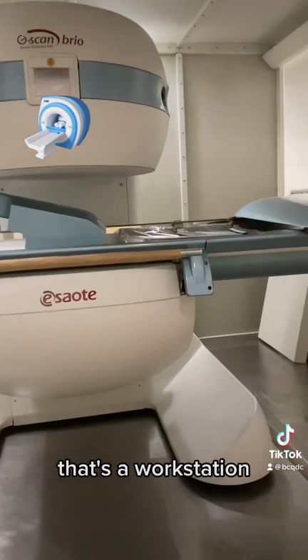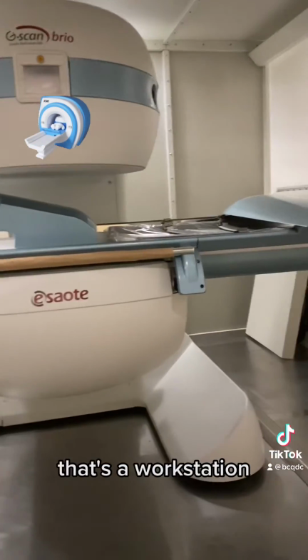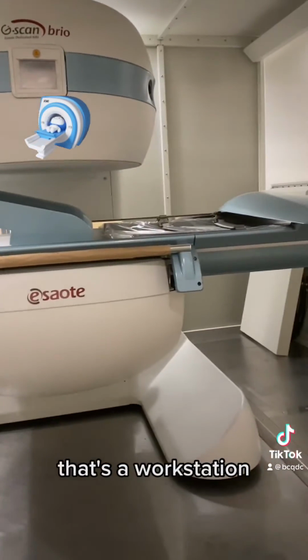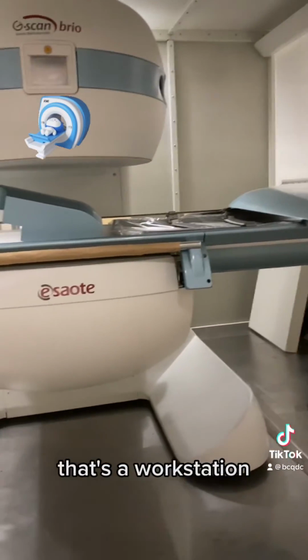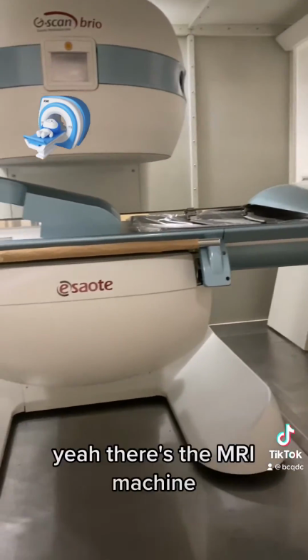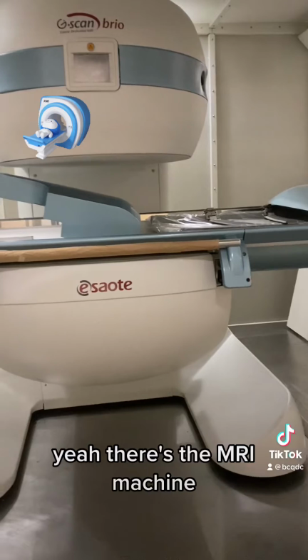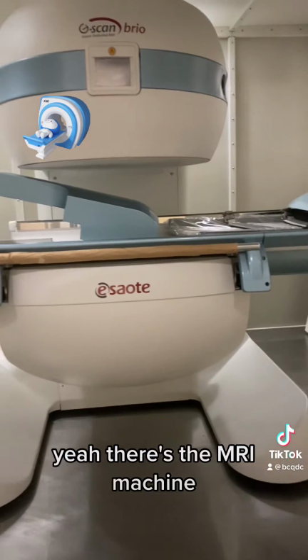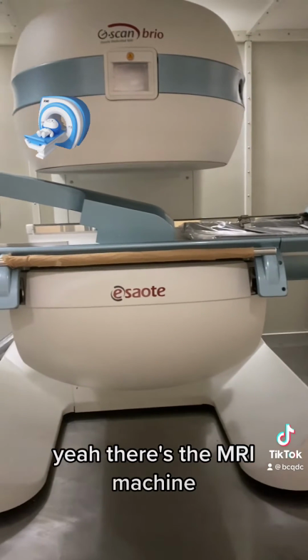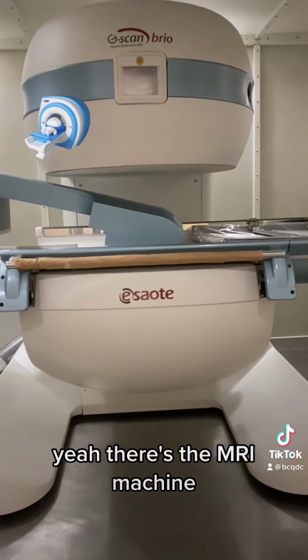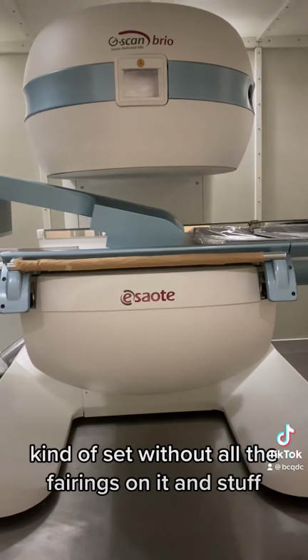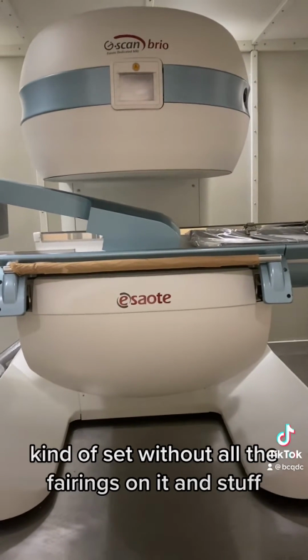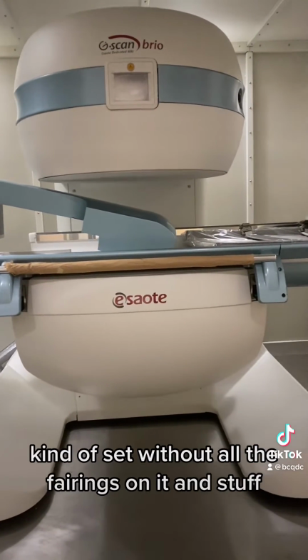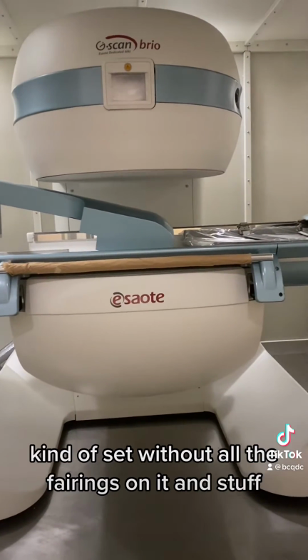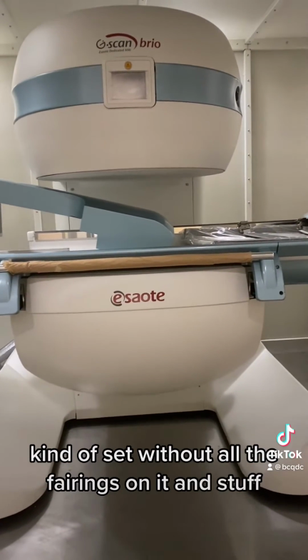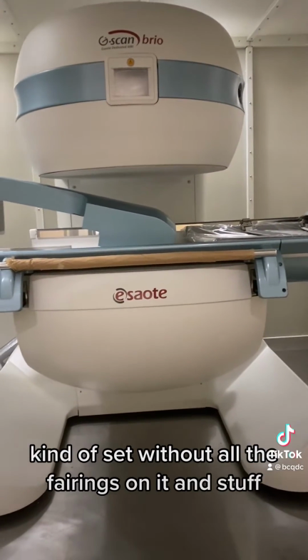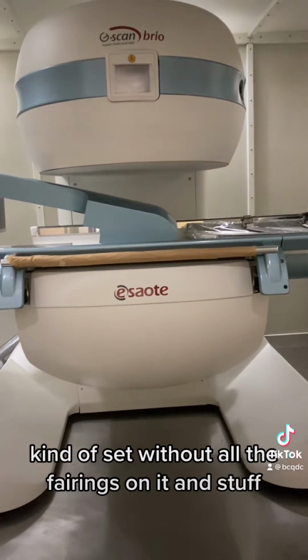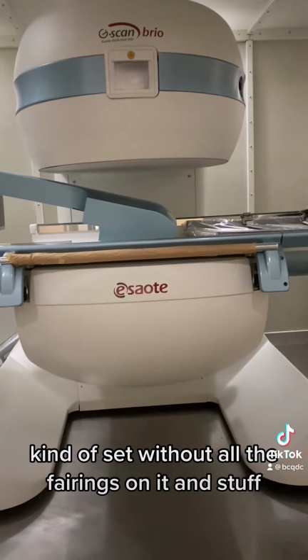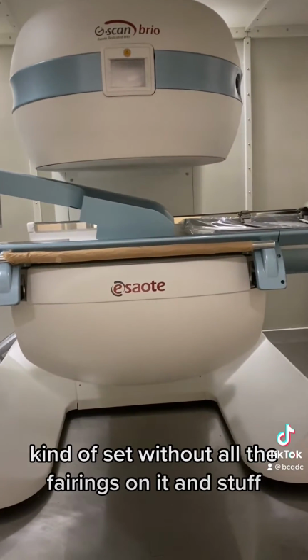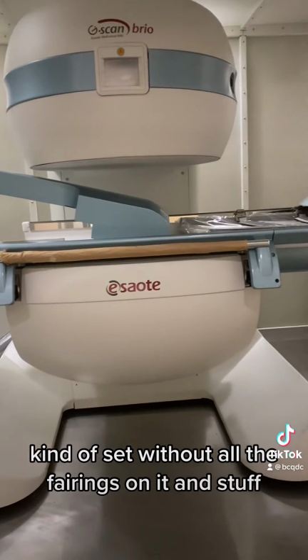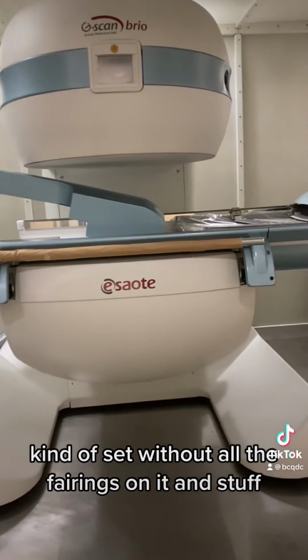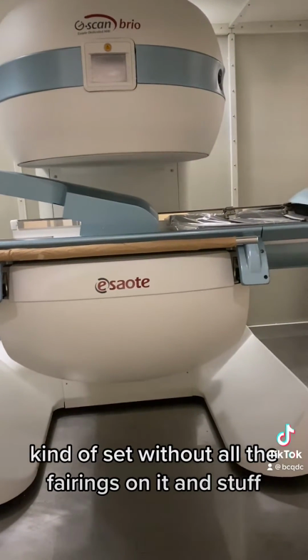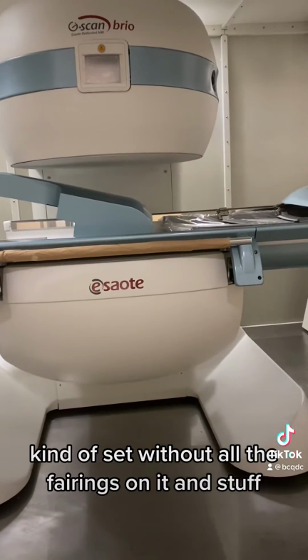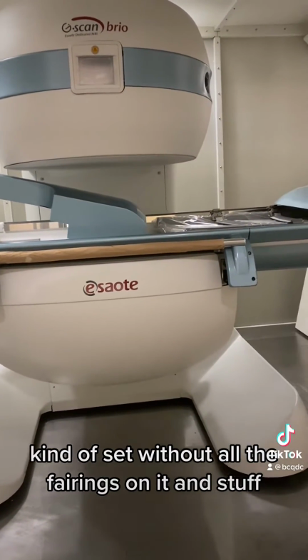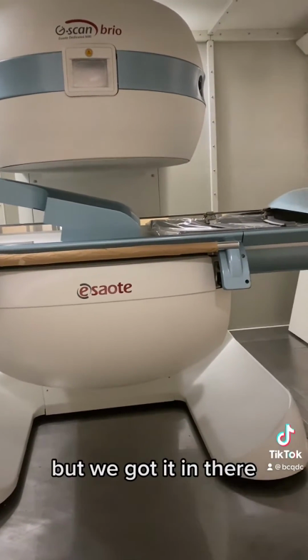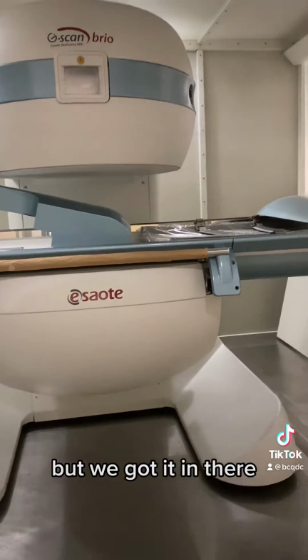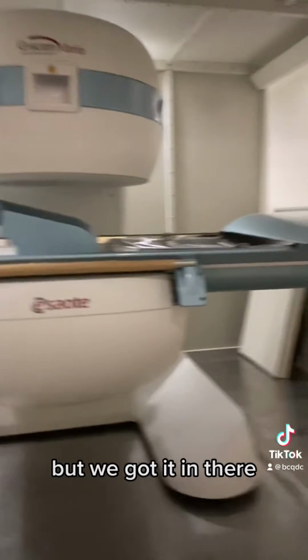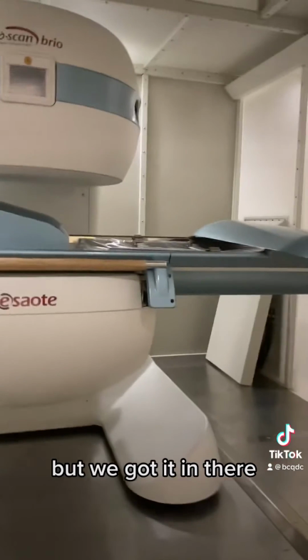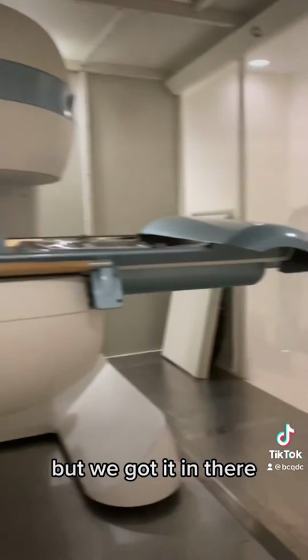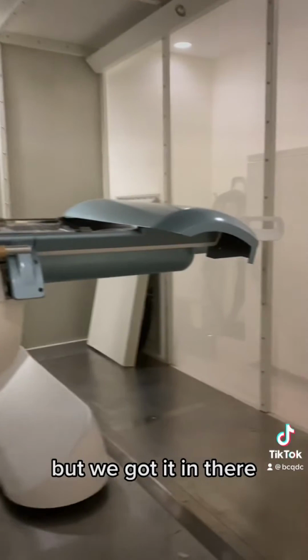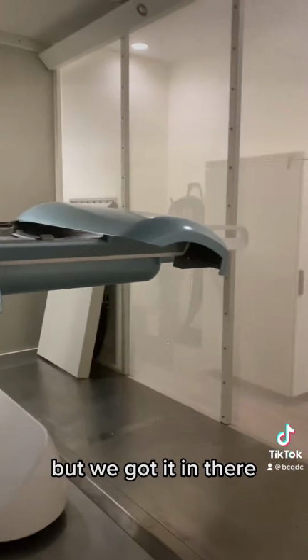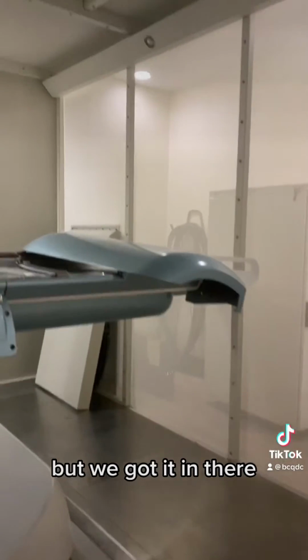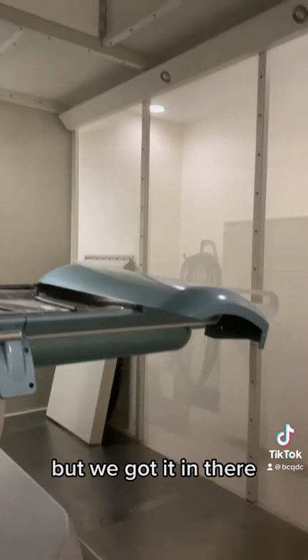That's a workstation. There's the MRI machine kind of set without all of the fairings on it and stuff, but we got it in there.